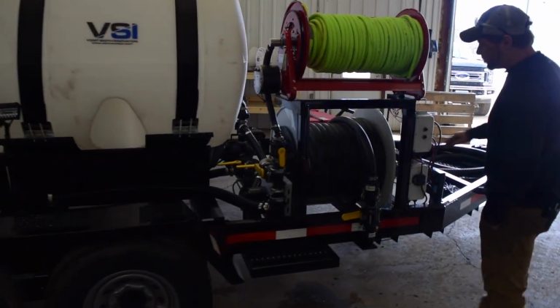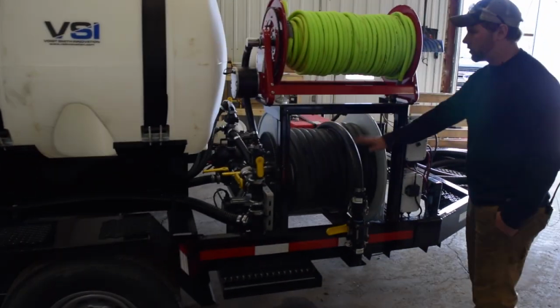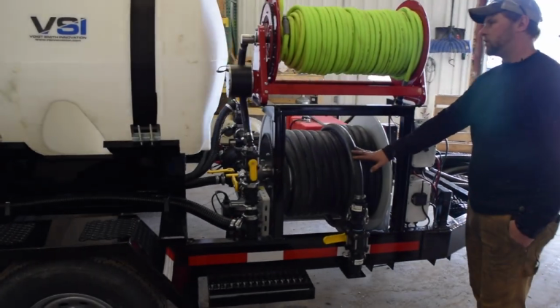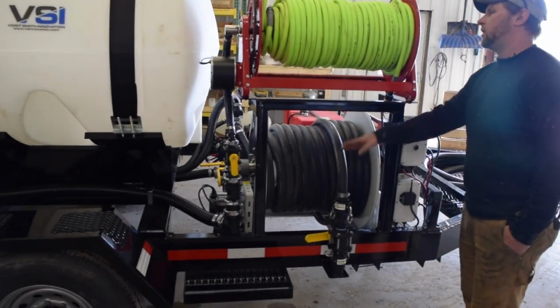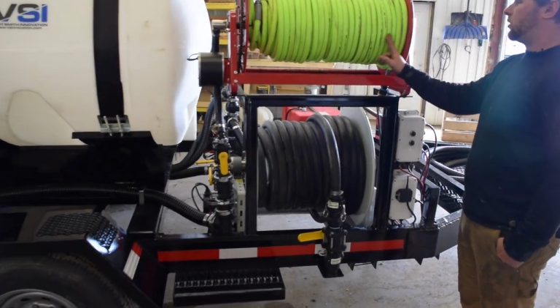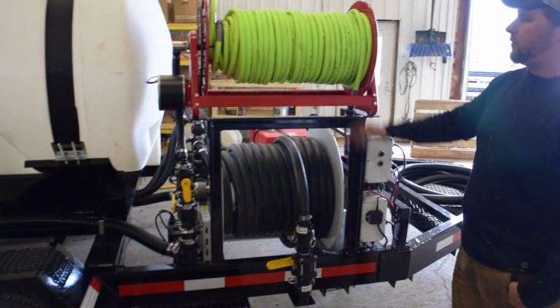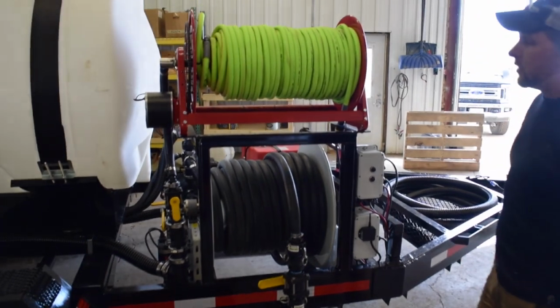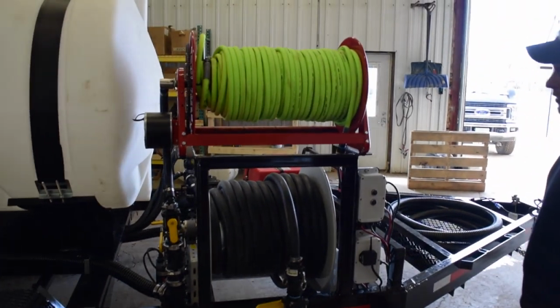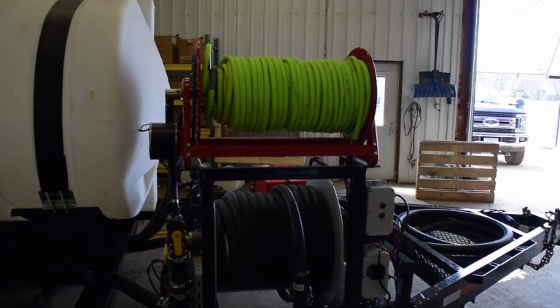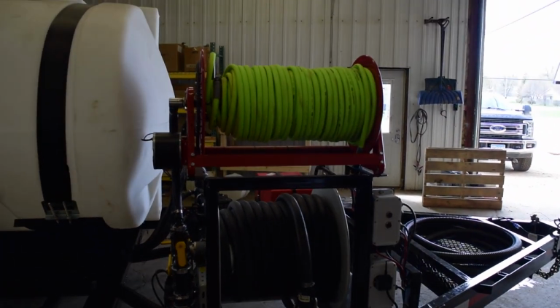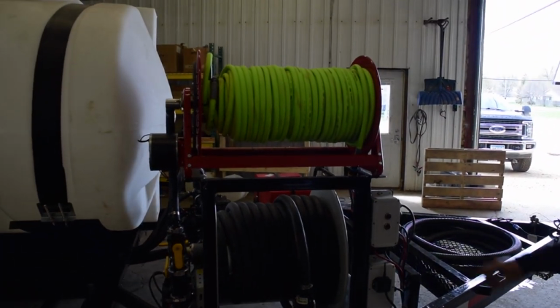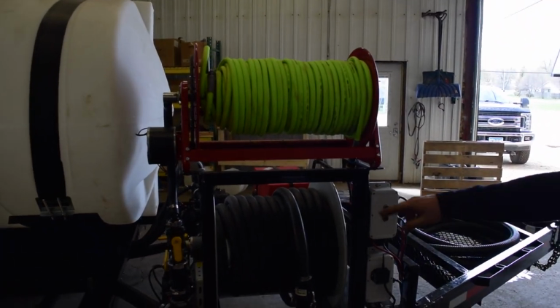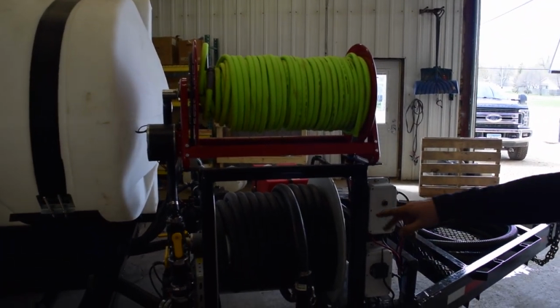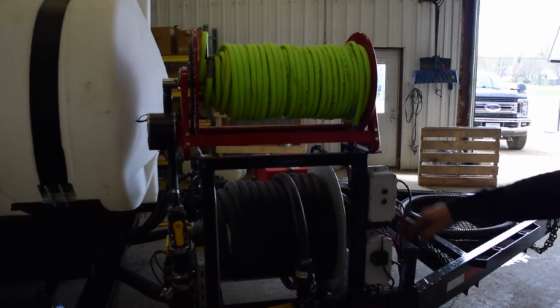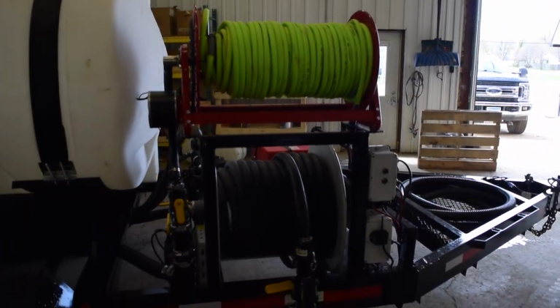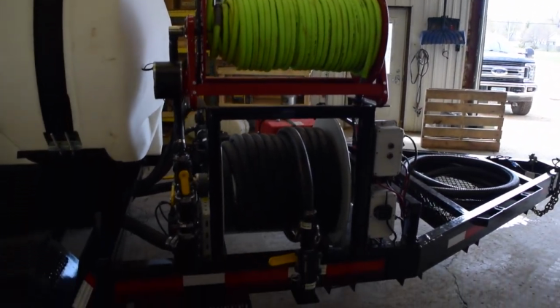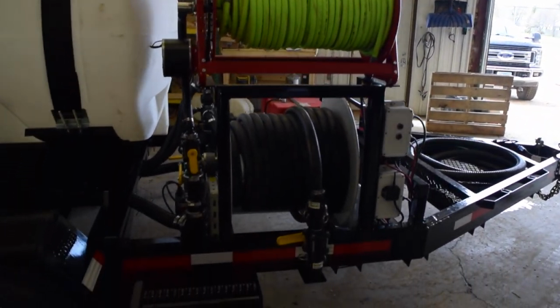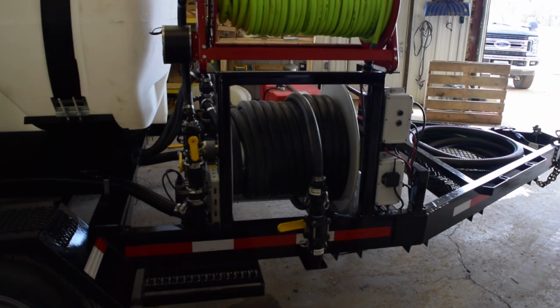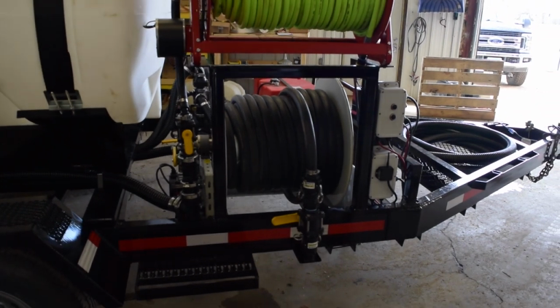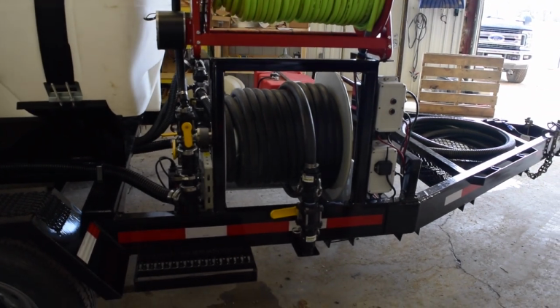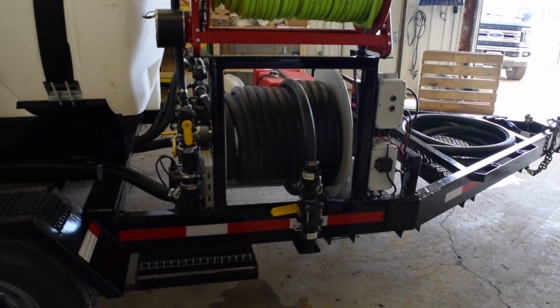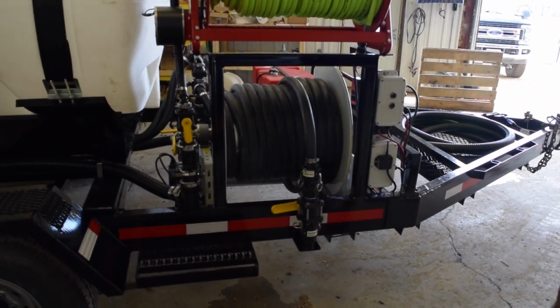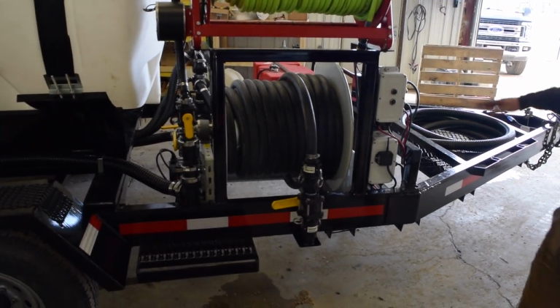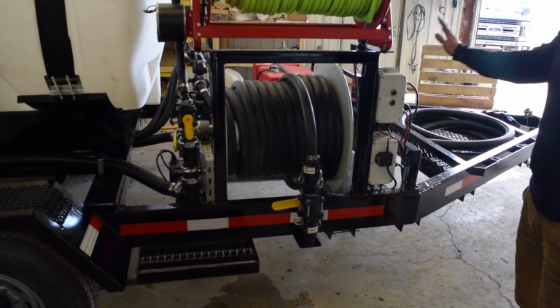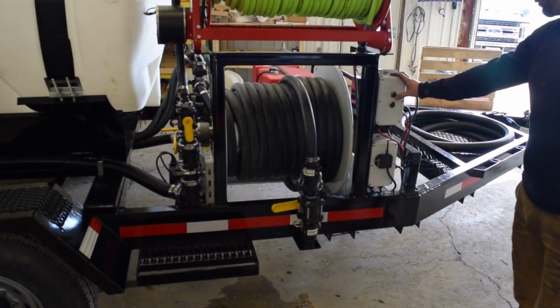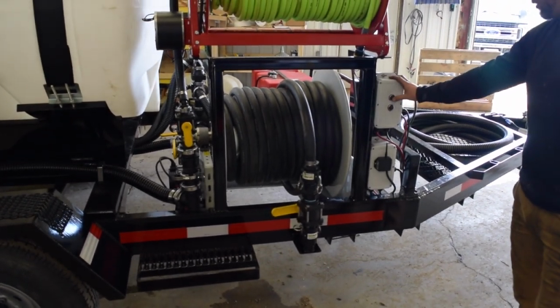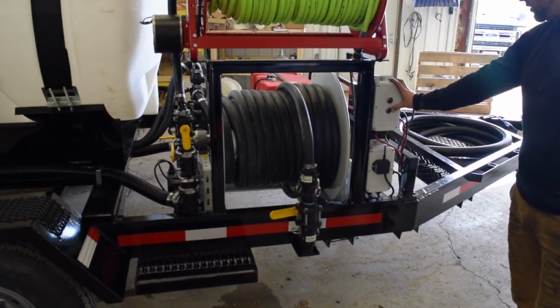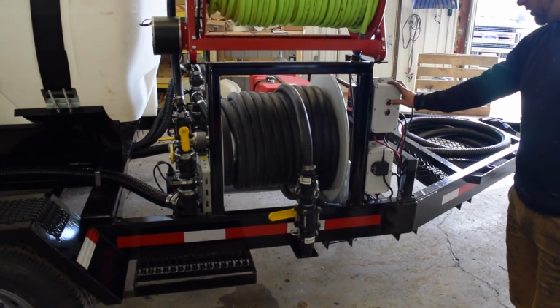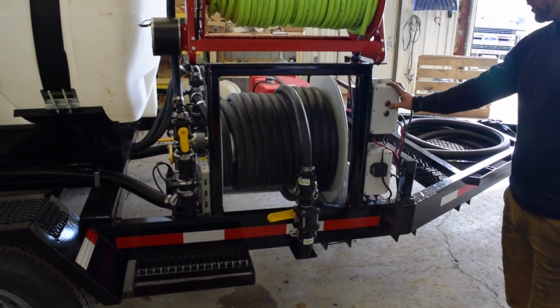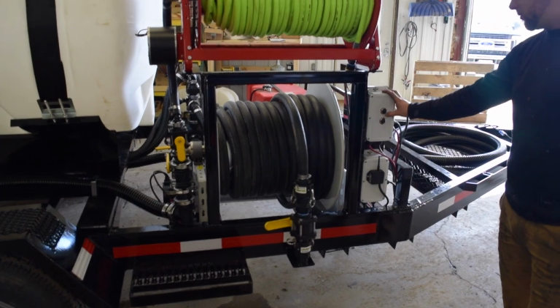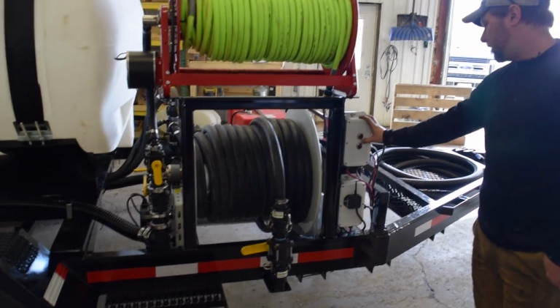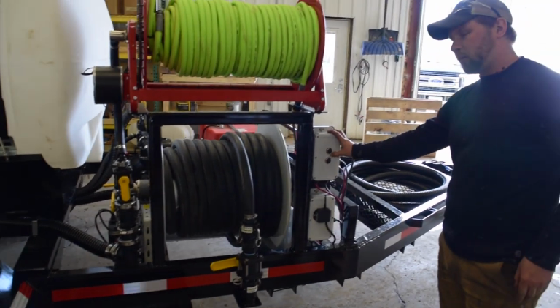Coming over to the hose reels, you'll see we have 150 feet of inch-and-a-quarter hose and 275 feet of garden hose. Both are independently controlled from valves, and off of that bottom hose reel you're able to rewind the hose reels independently.